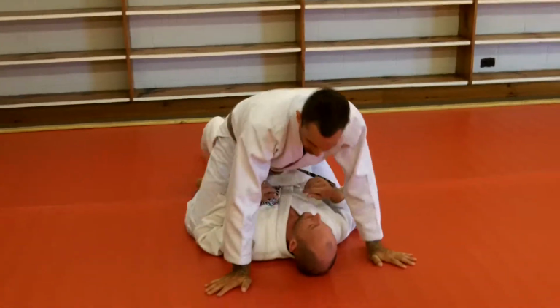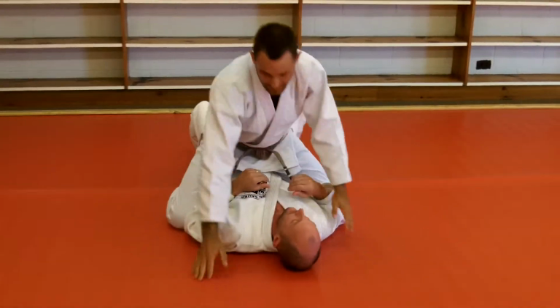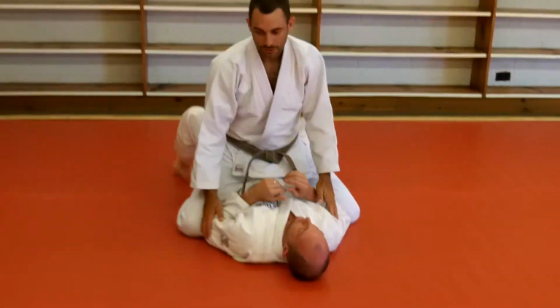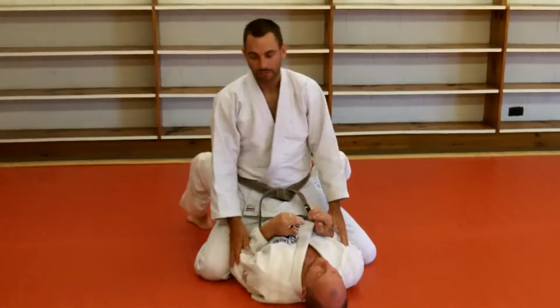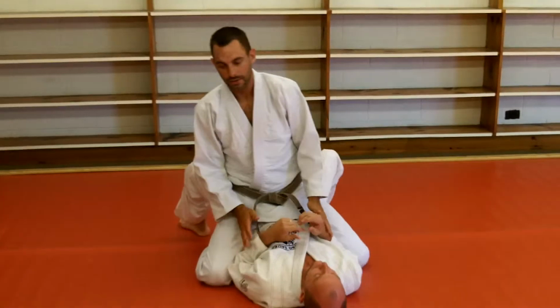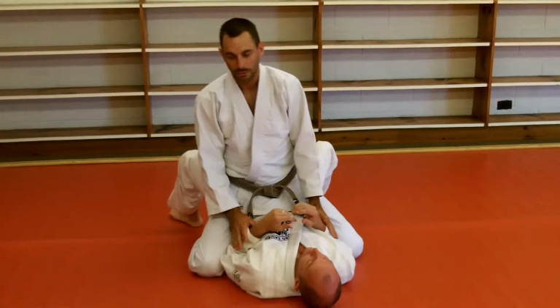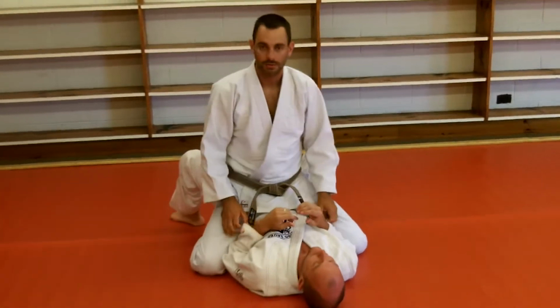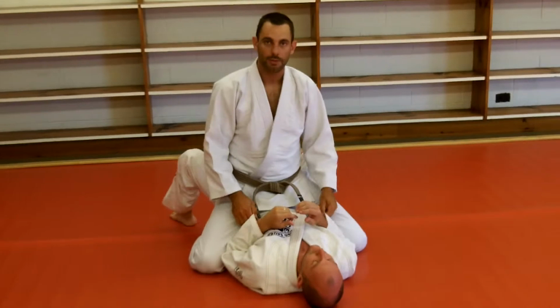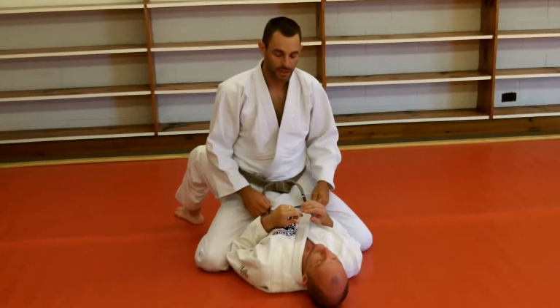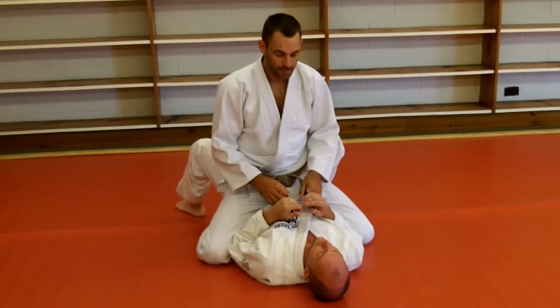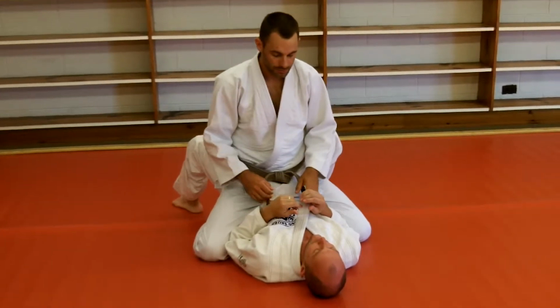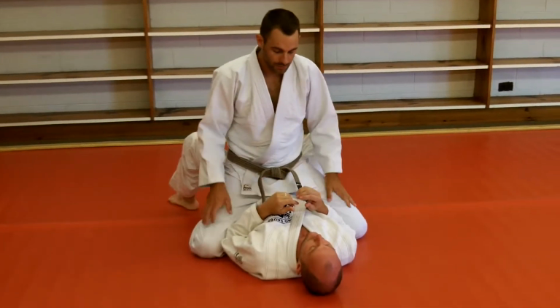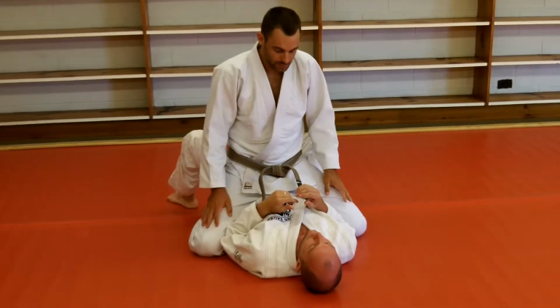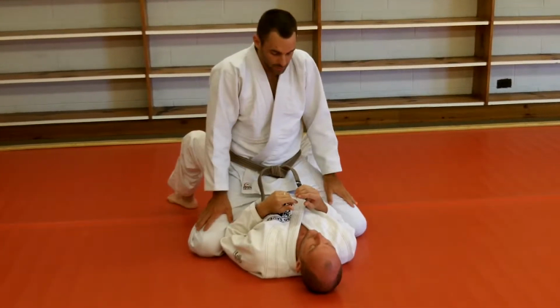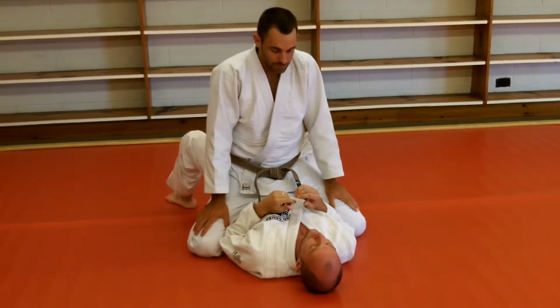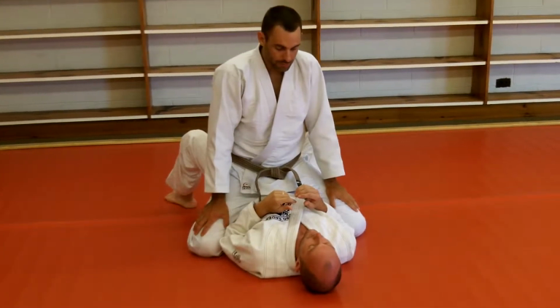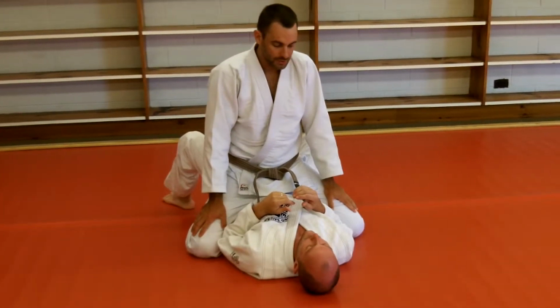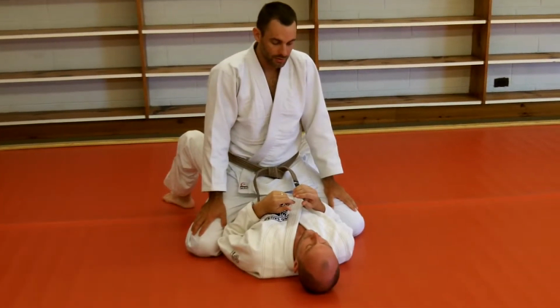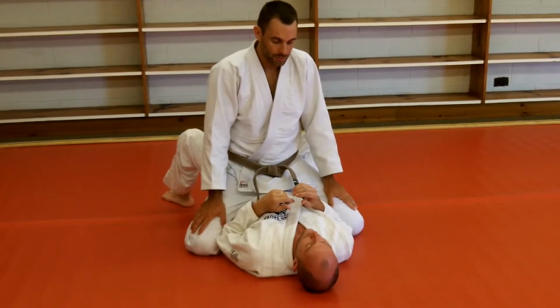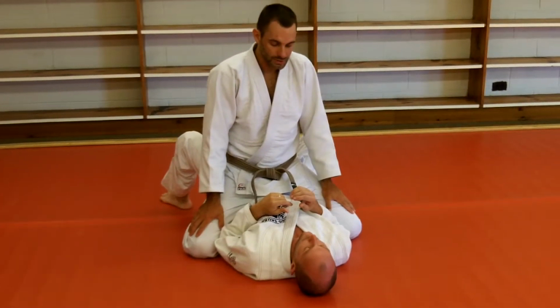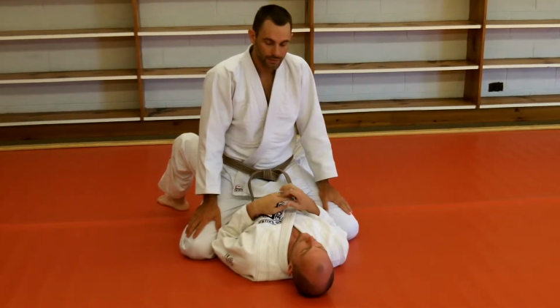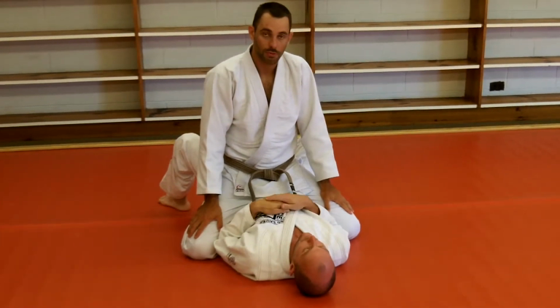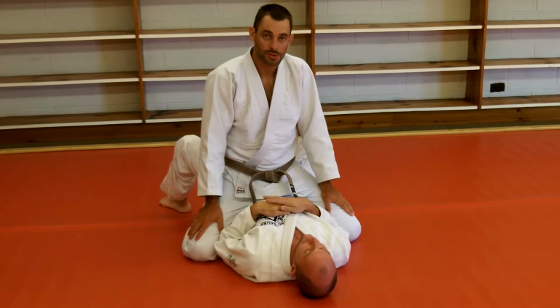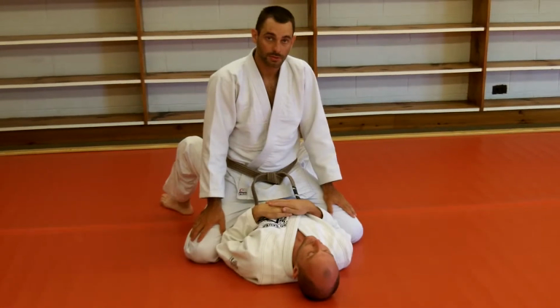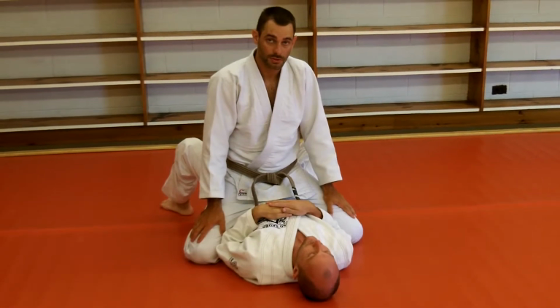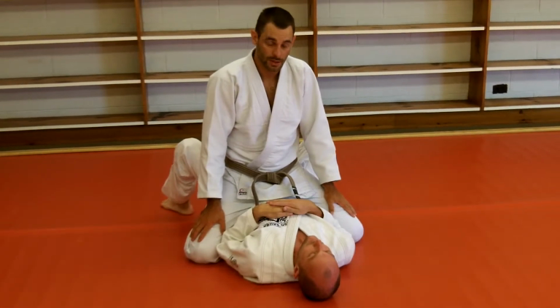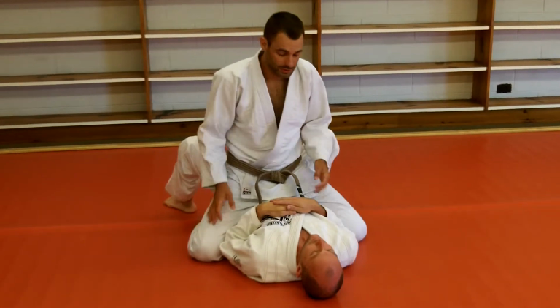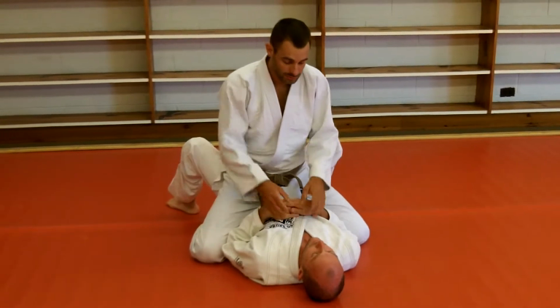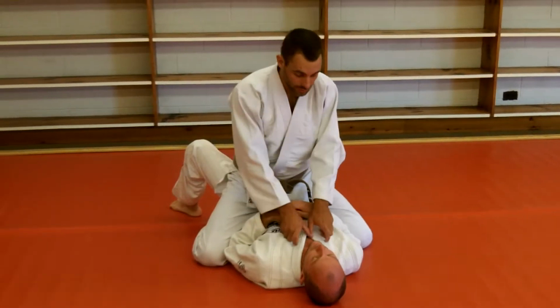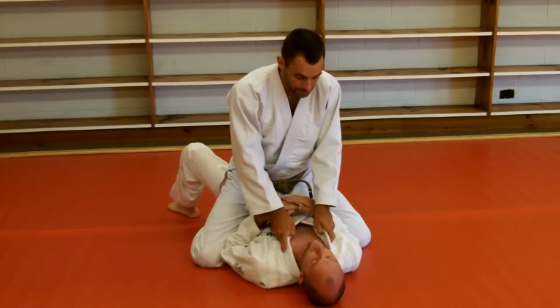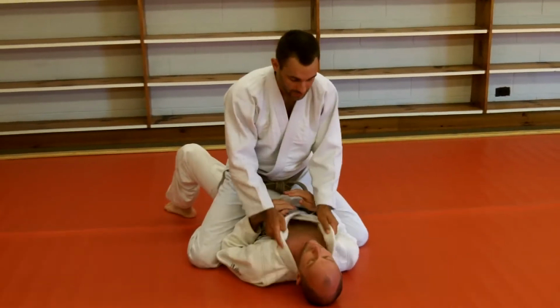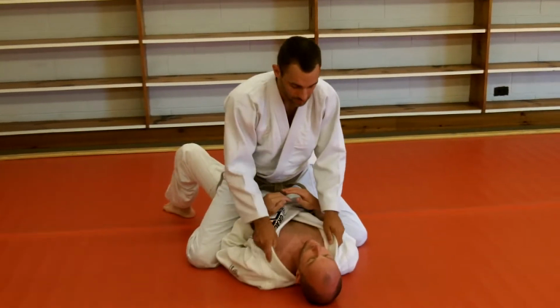Maybe a basic choke that everybody knows, but maybe we can tighten it up a little bit. We have run into a problem recently with guys who are having trouble with this choke. So let's look at a couple of details on the basic collar choke.